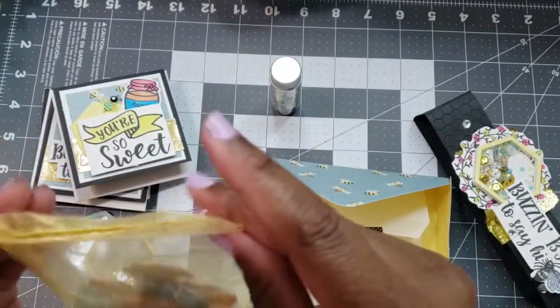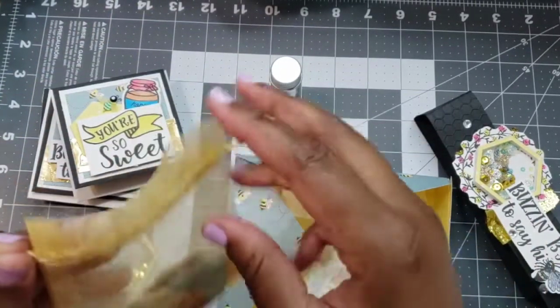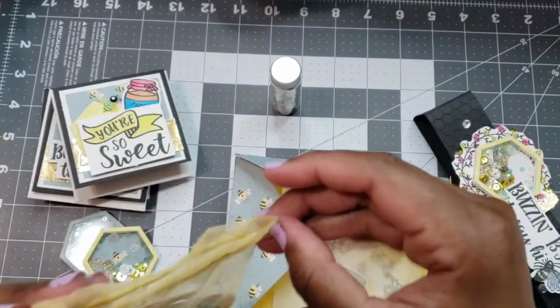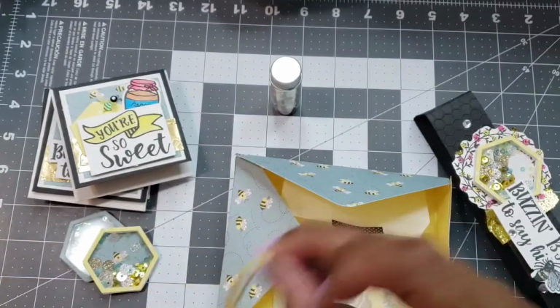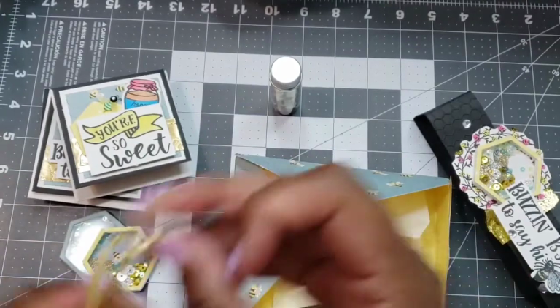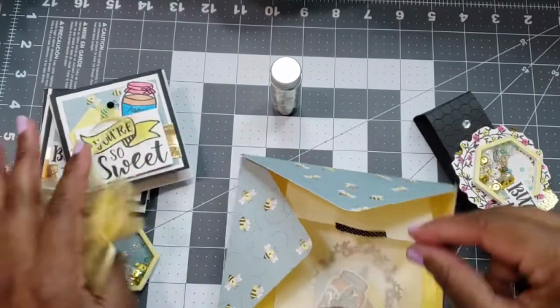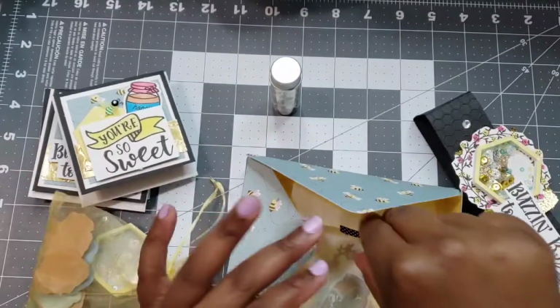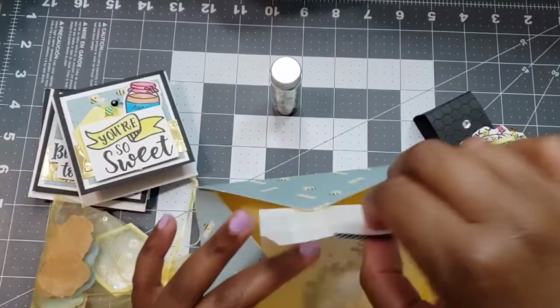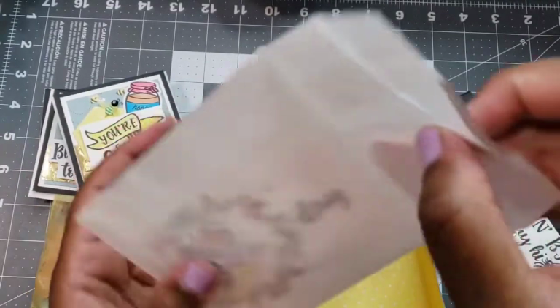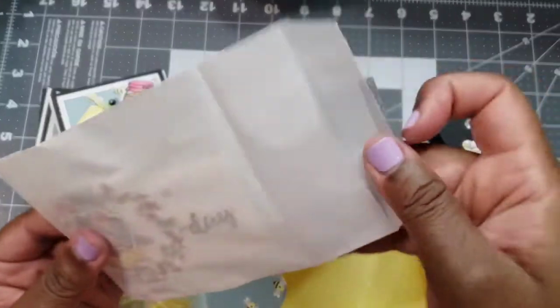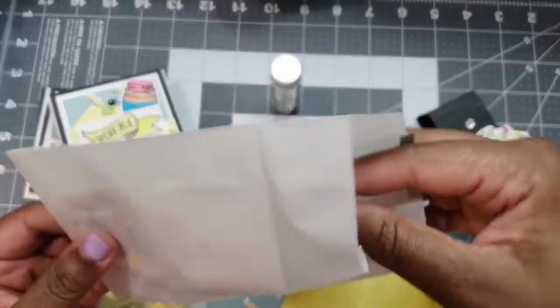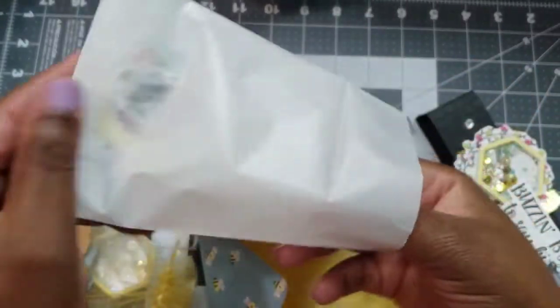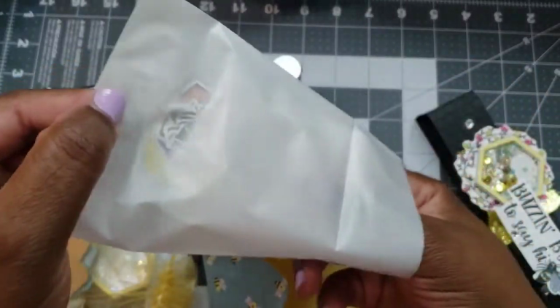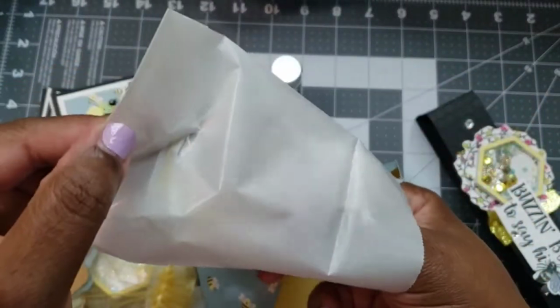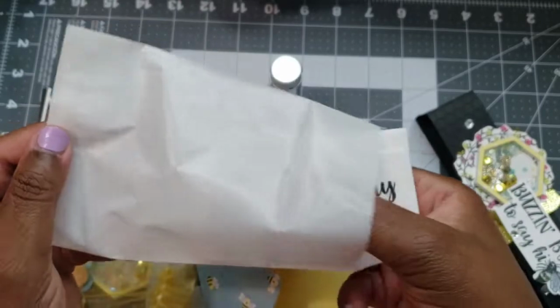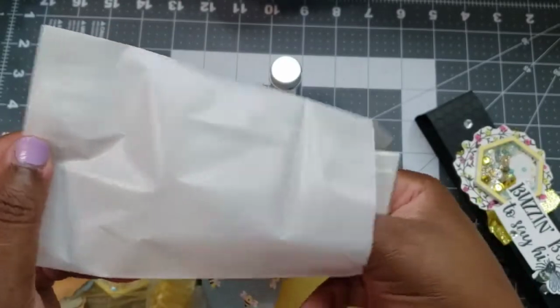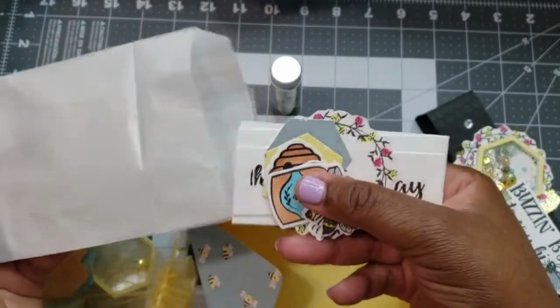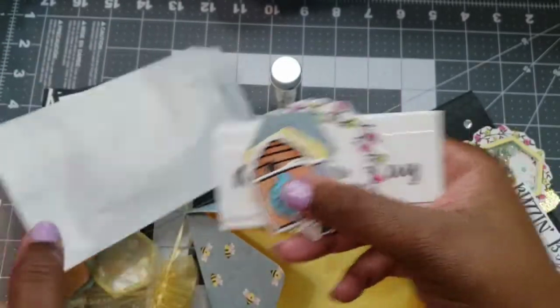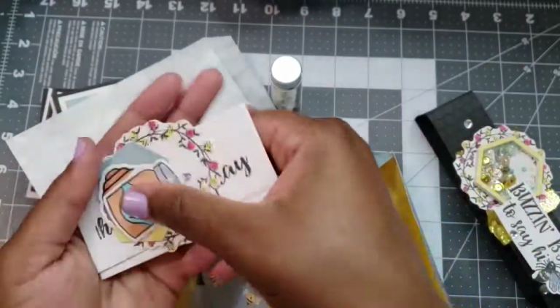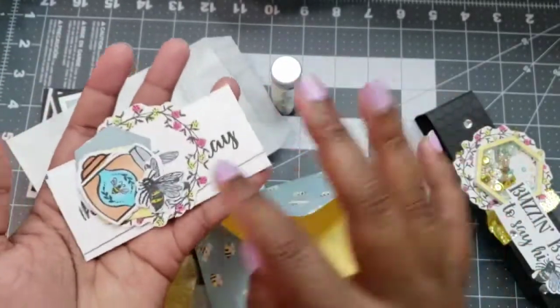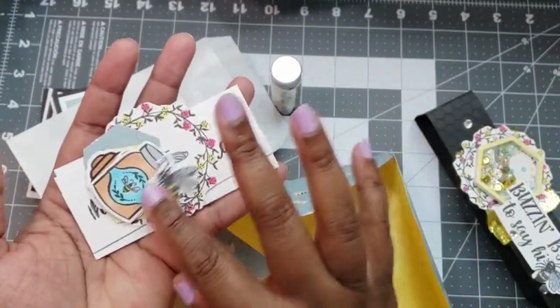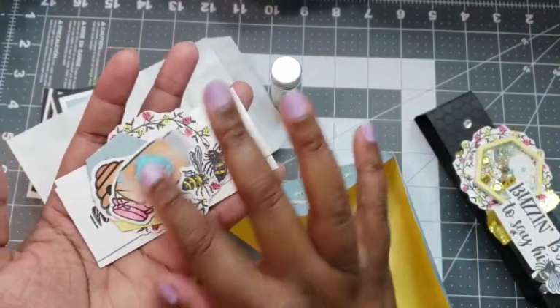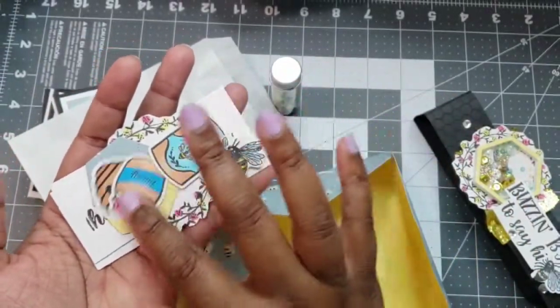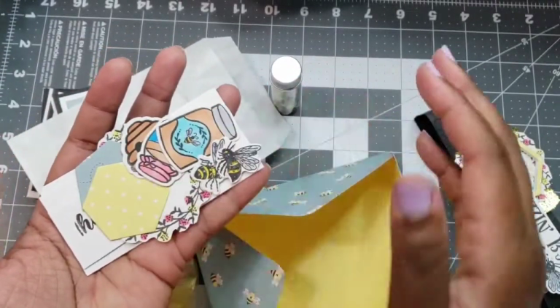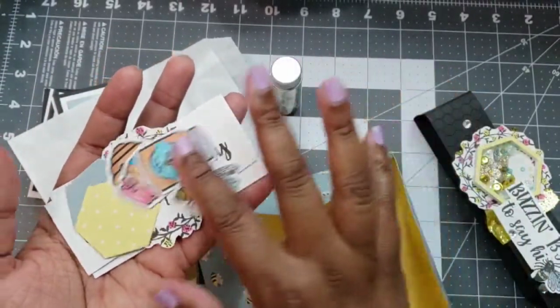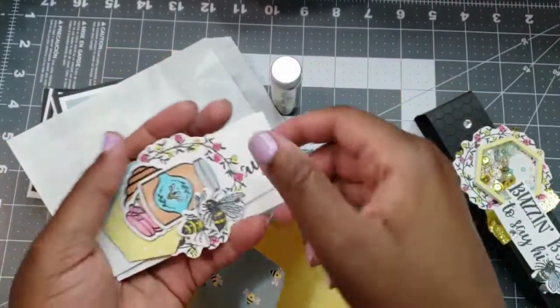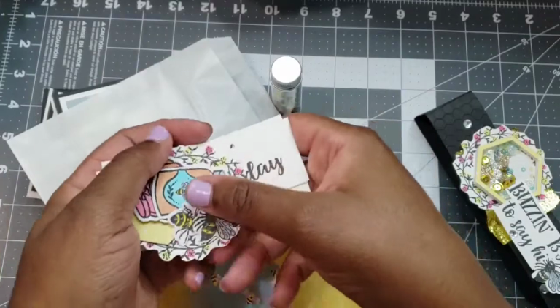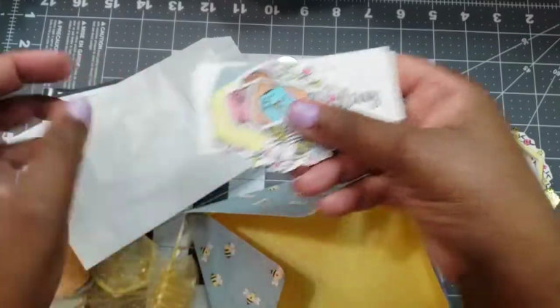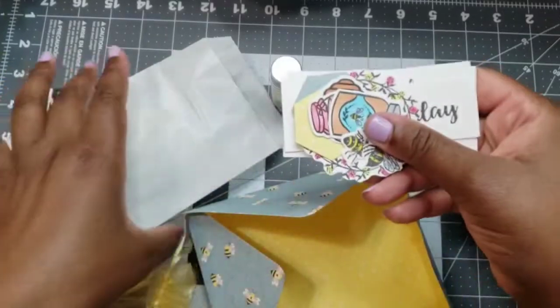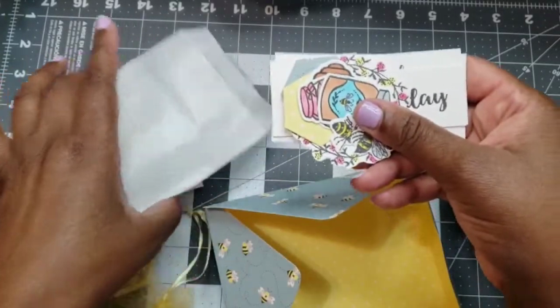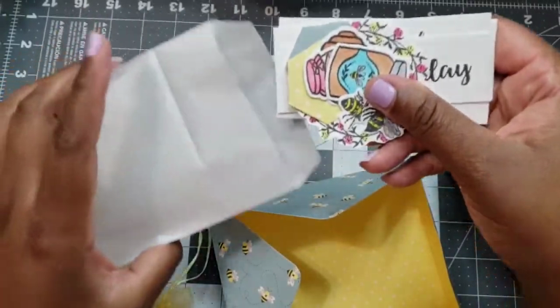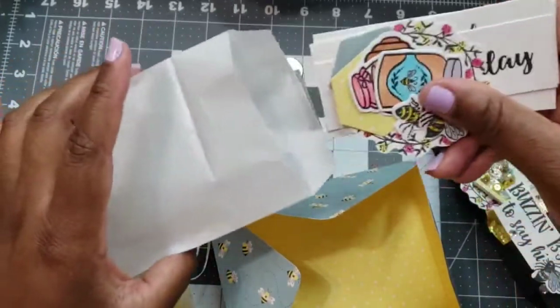I put the seals in a little bag. And since I colored so many images, I decided to go ahead and give the extras to someone as well.